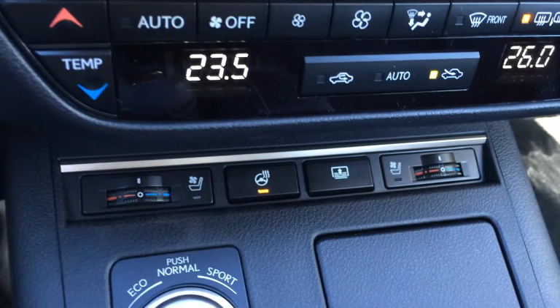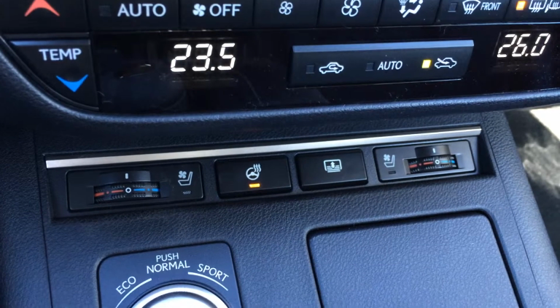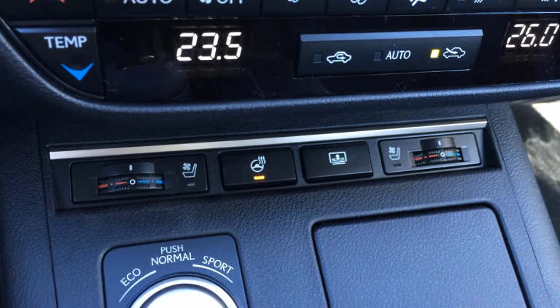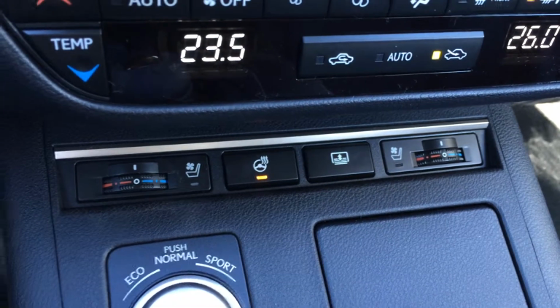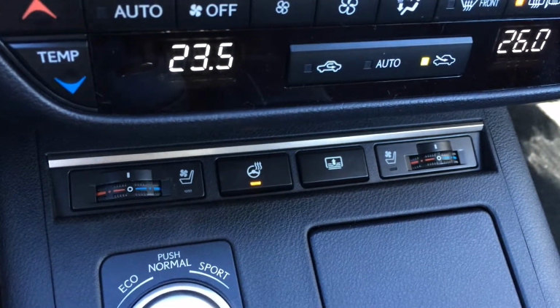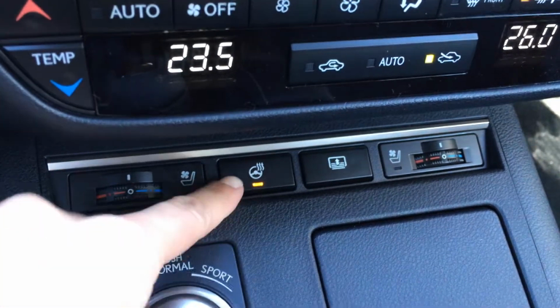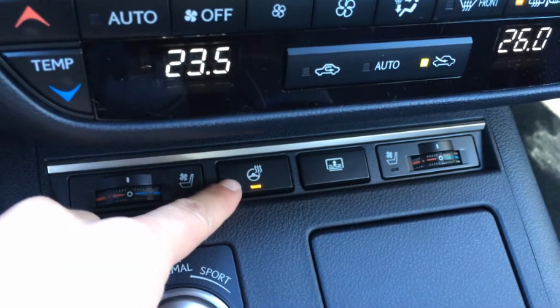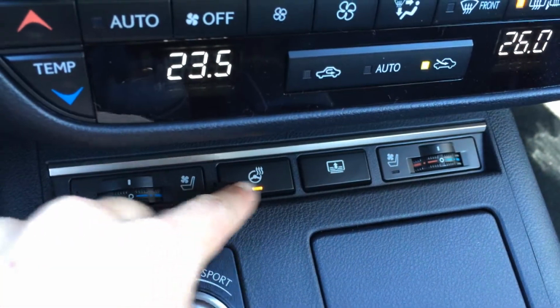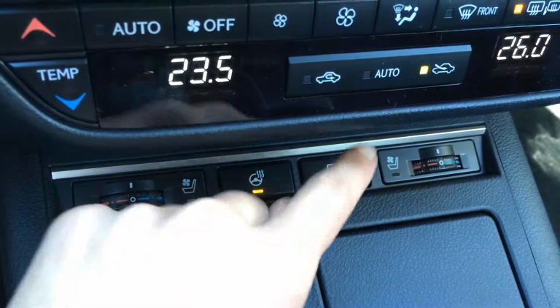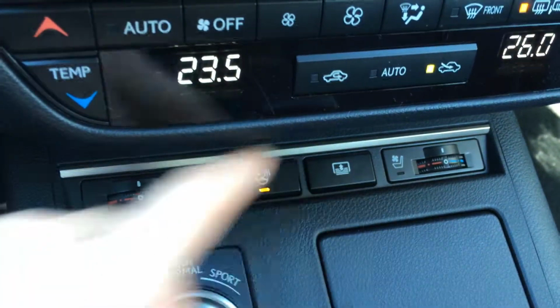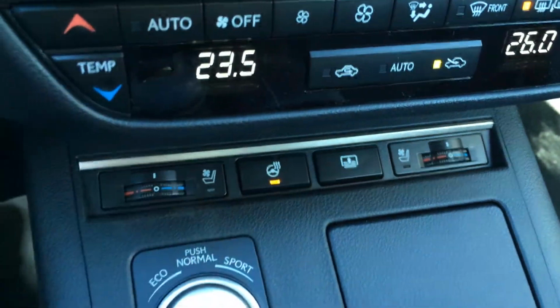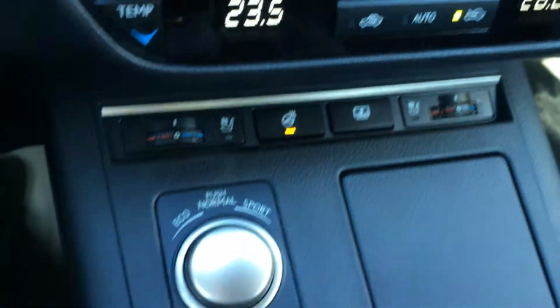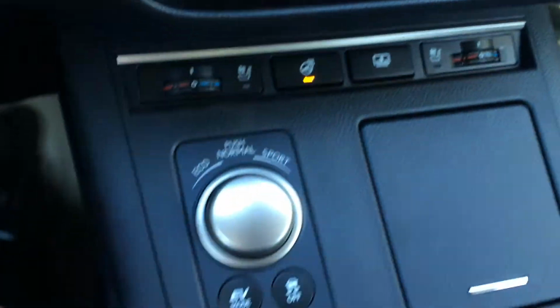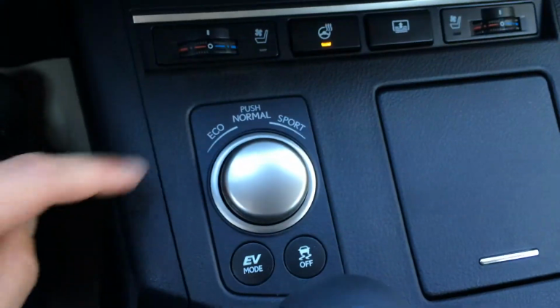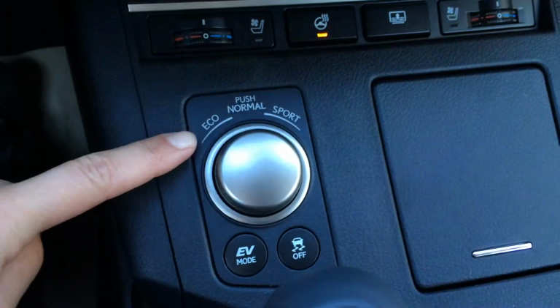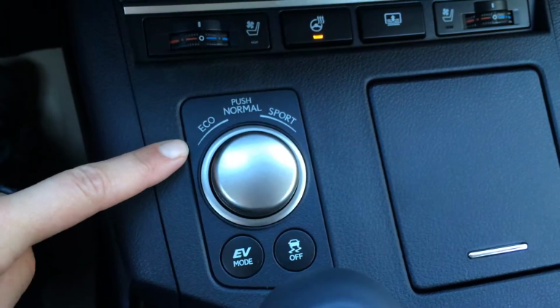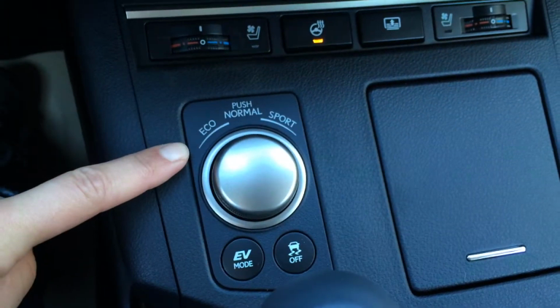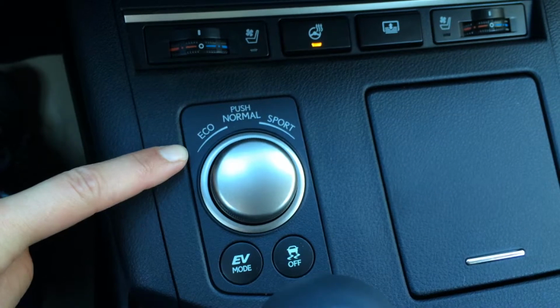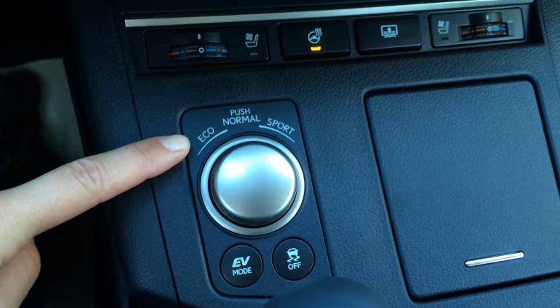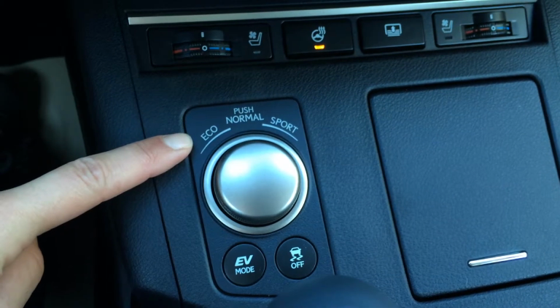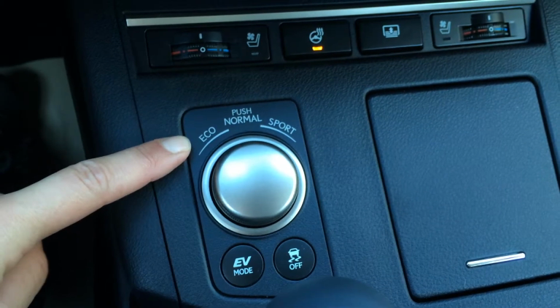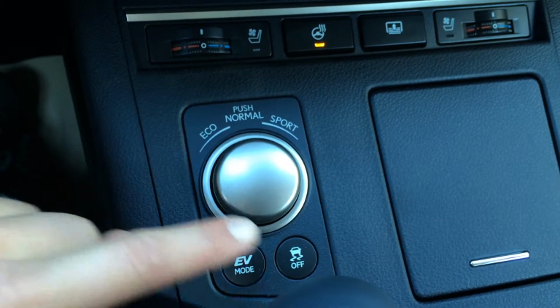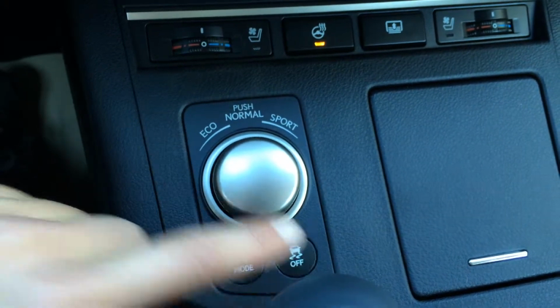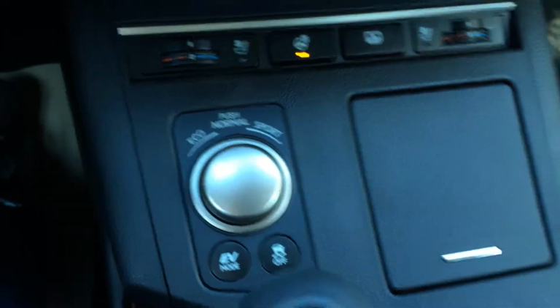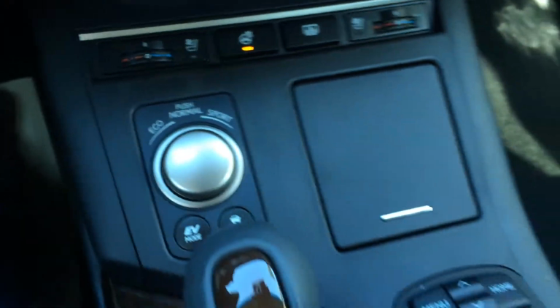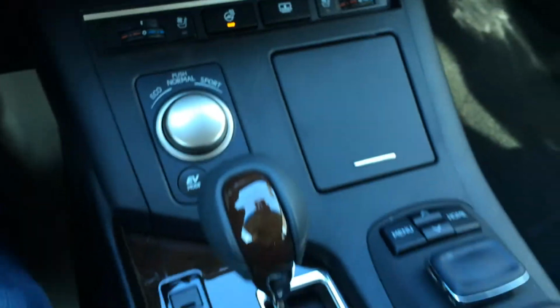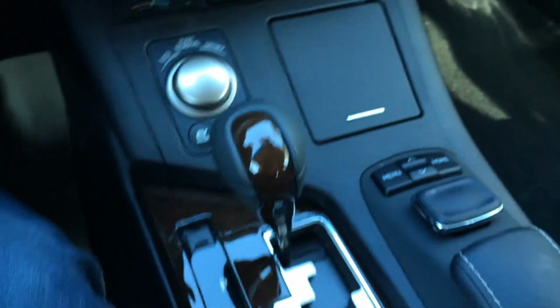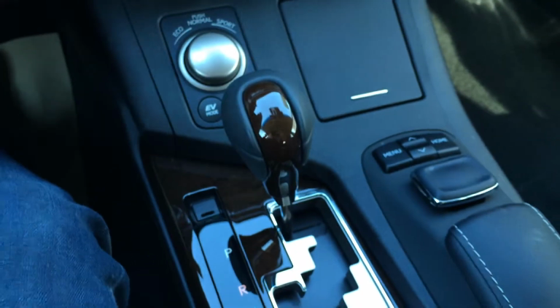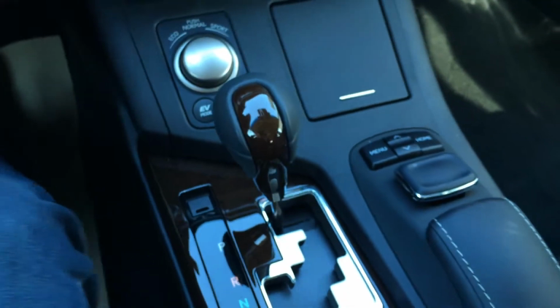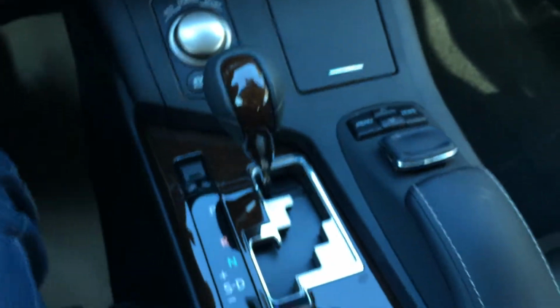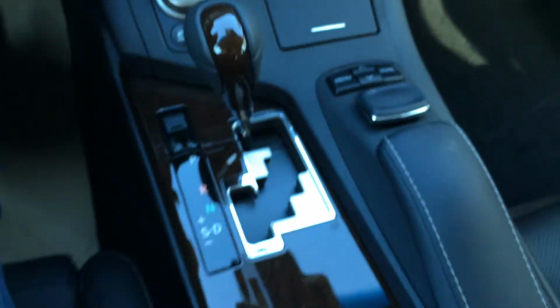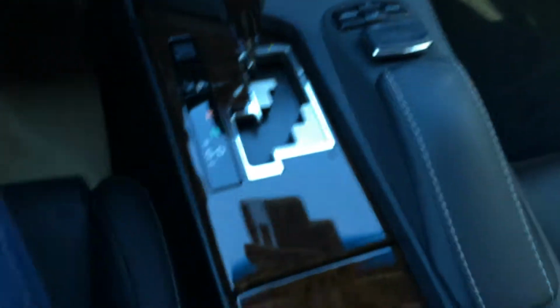The front seats are heated and ventilated, and there's the heated steering wheel button. You have a power rear window sunshade. Drive modes include EV, eco, normal, and sport. There's a traction control off switch and a leather and wood shift knob.